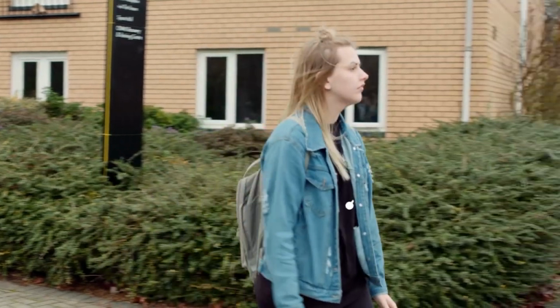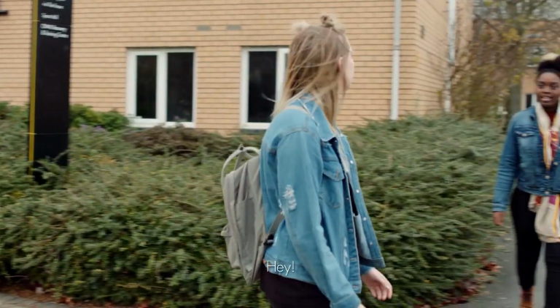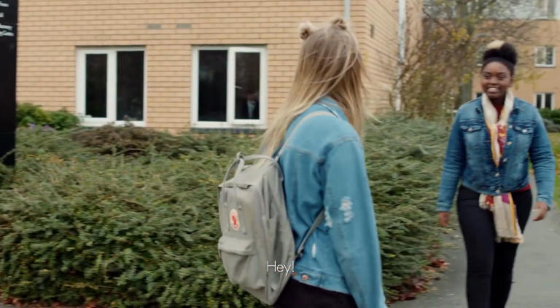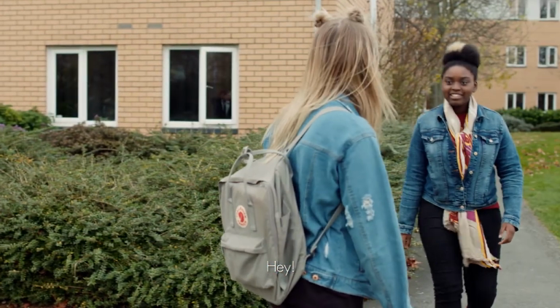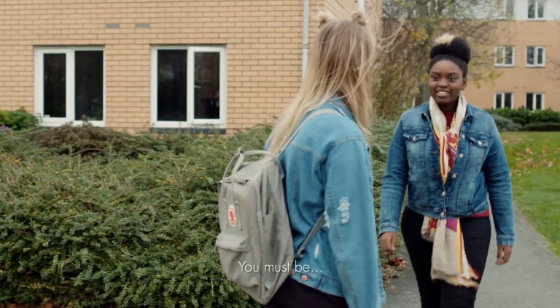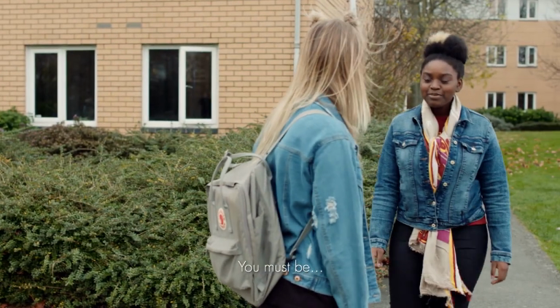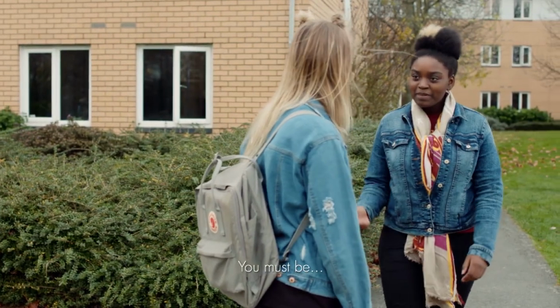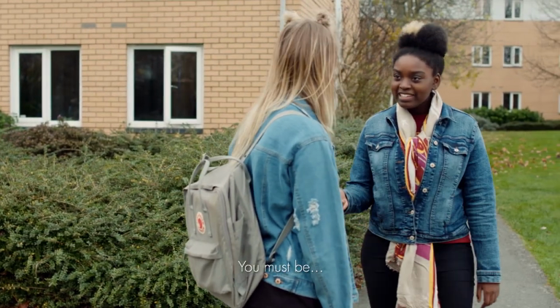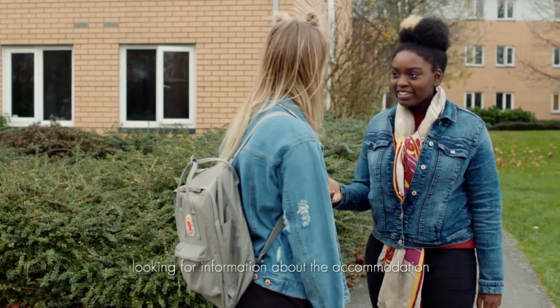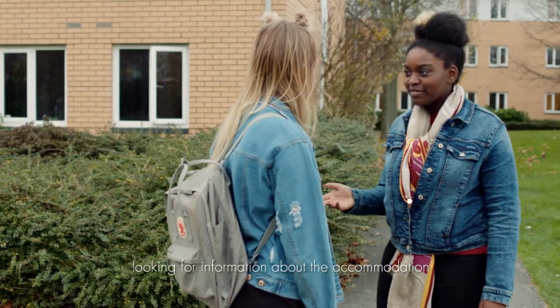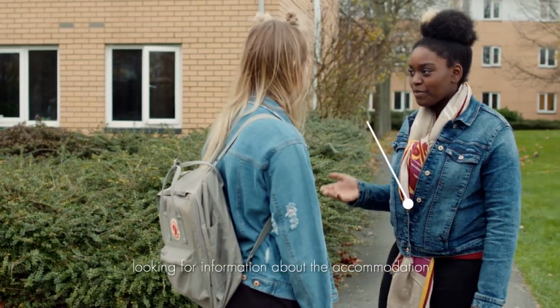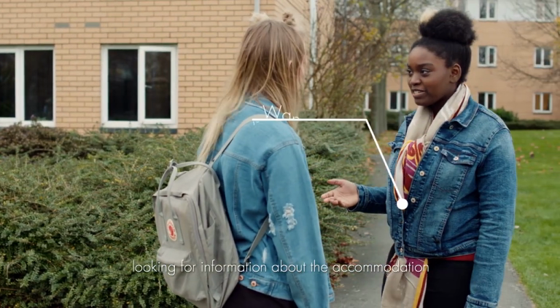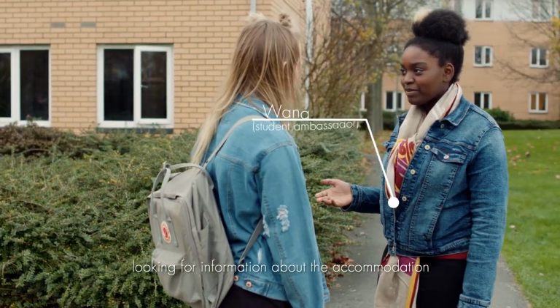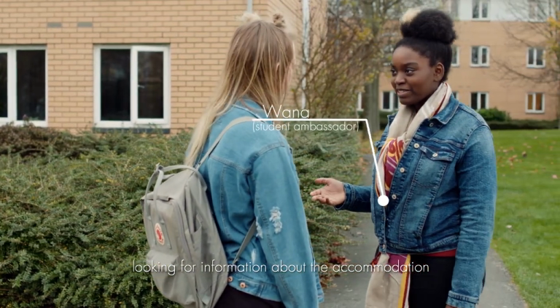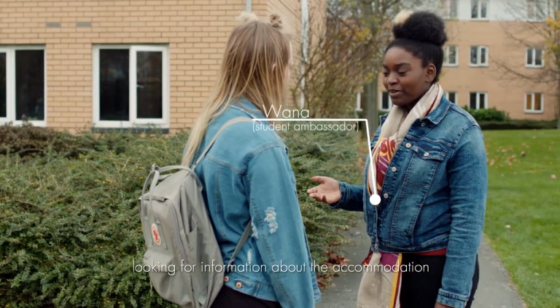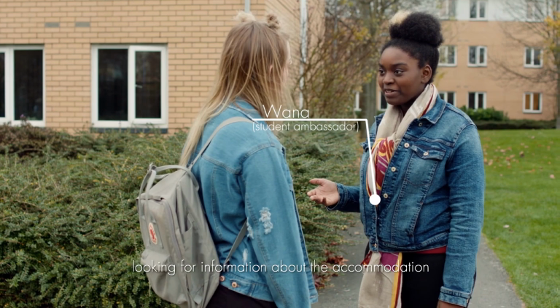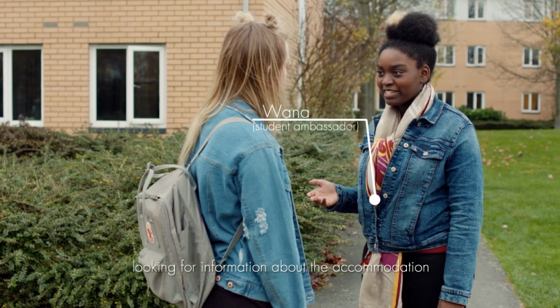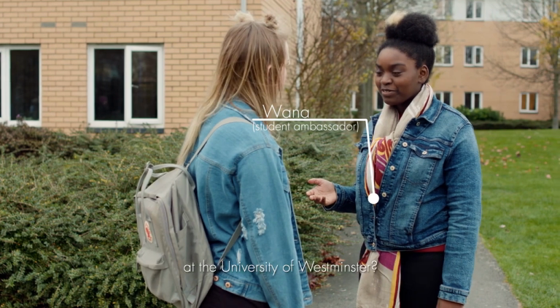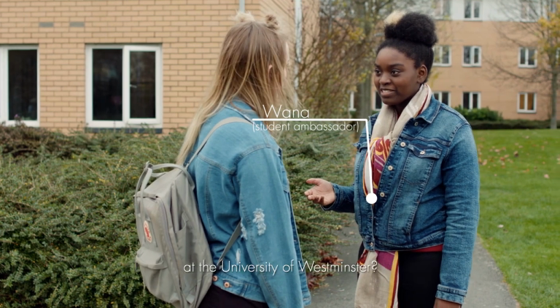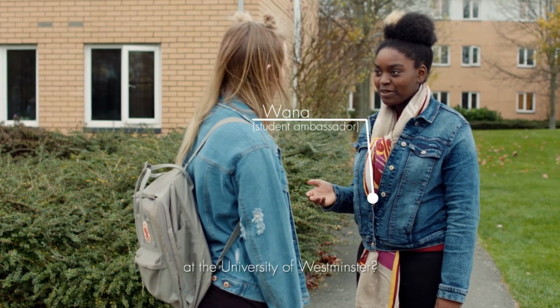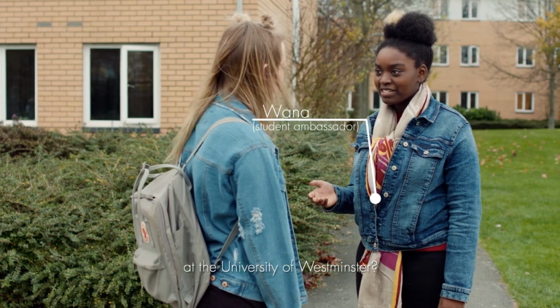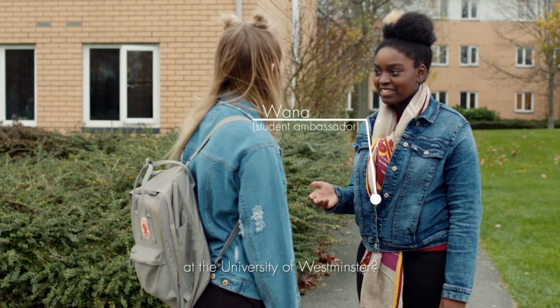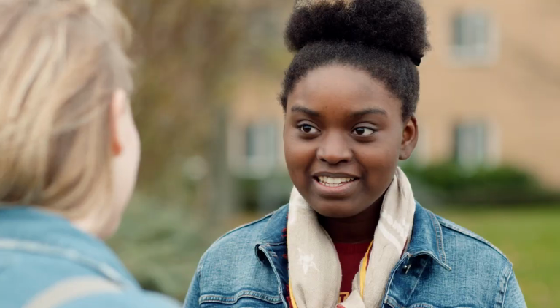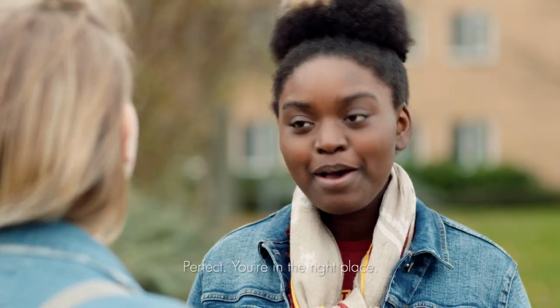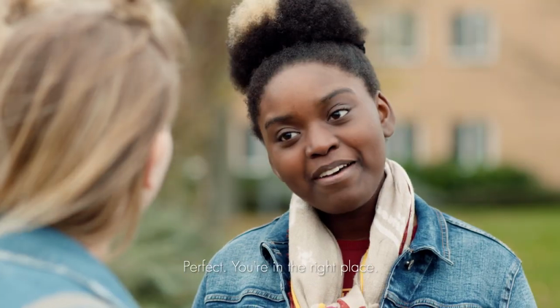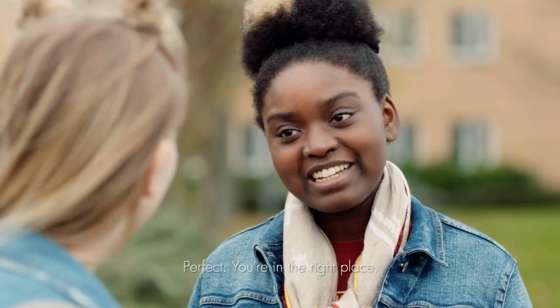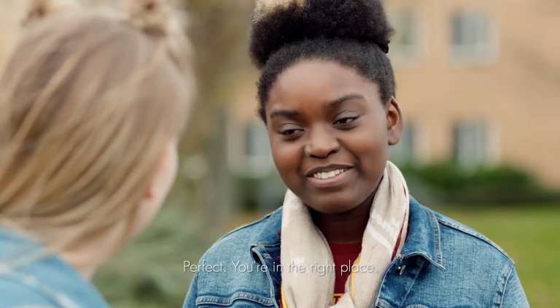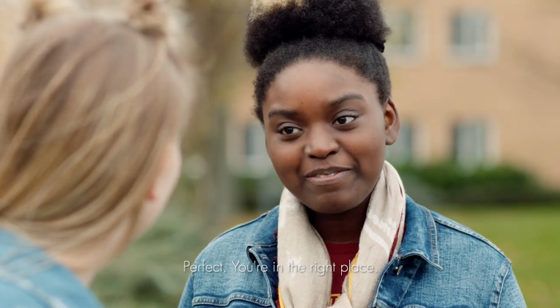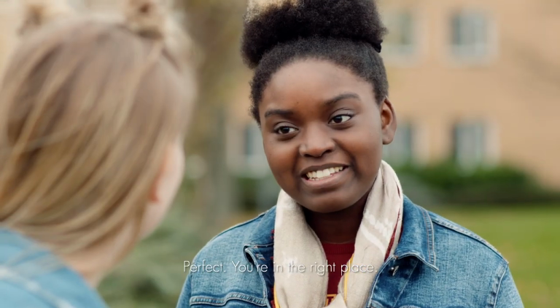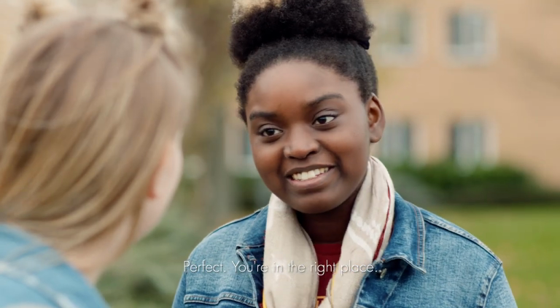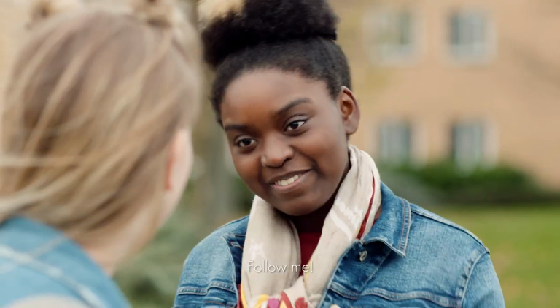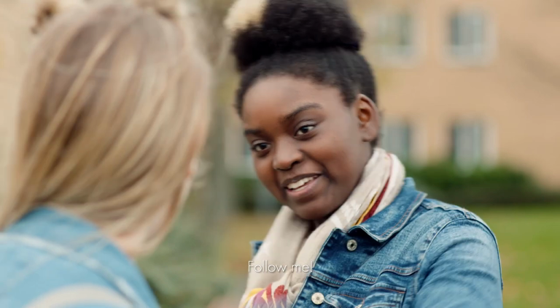Hey, you must be looking for information about the accommodation at the University of Westminster. Perfect, you're in the right place. Follow me.